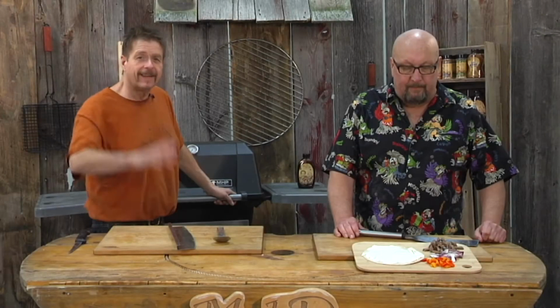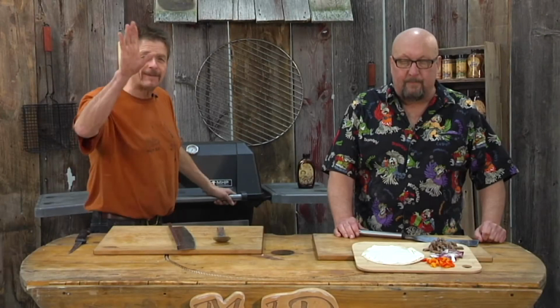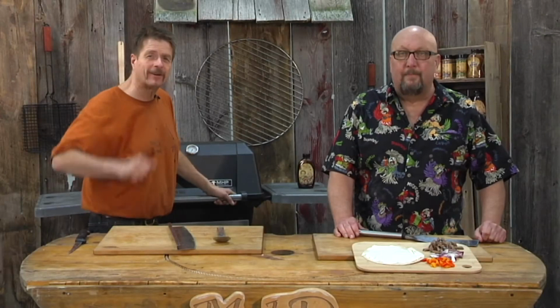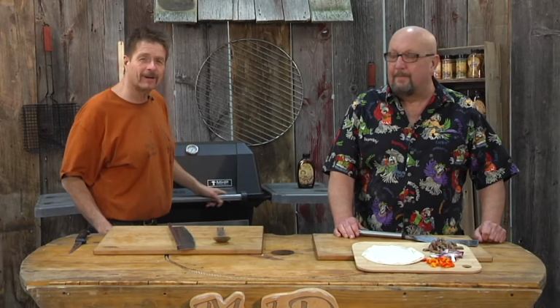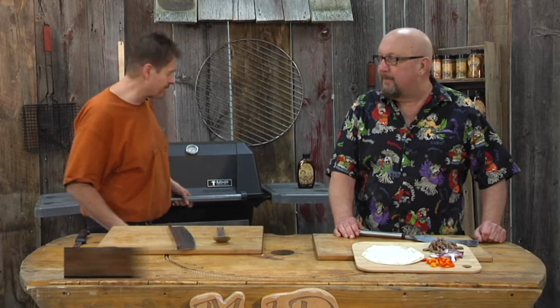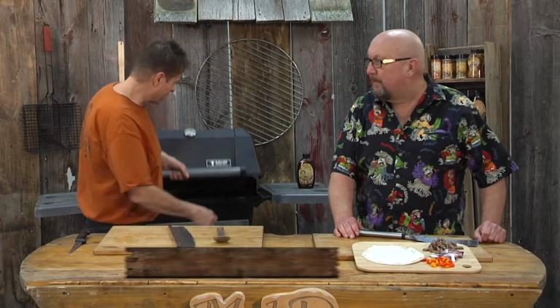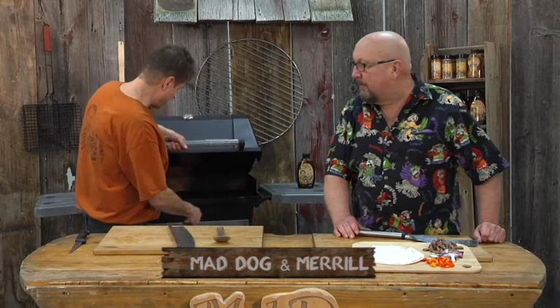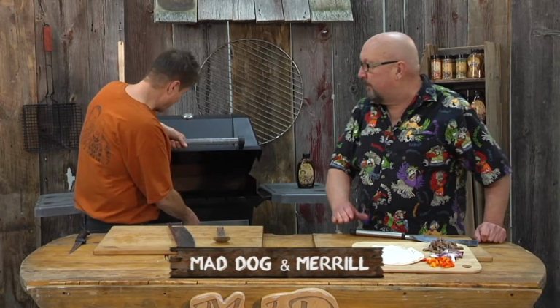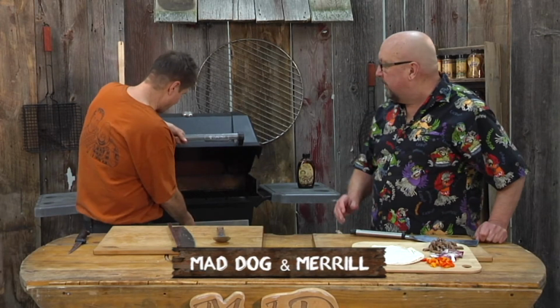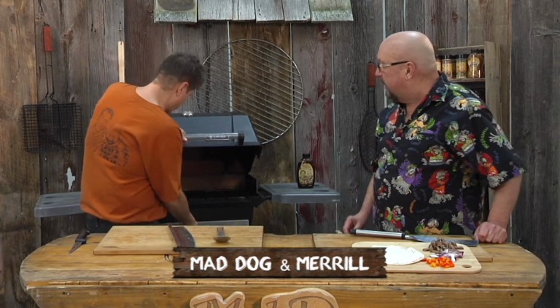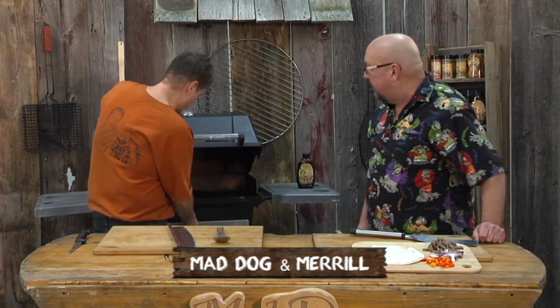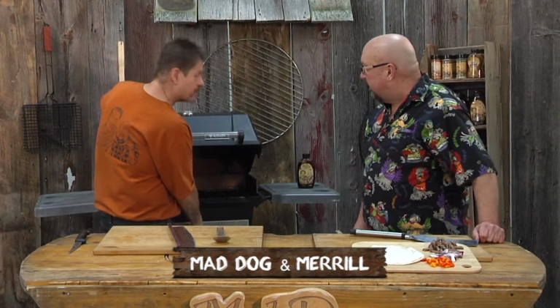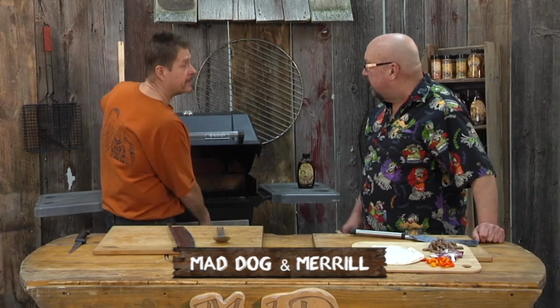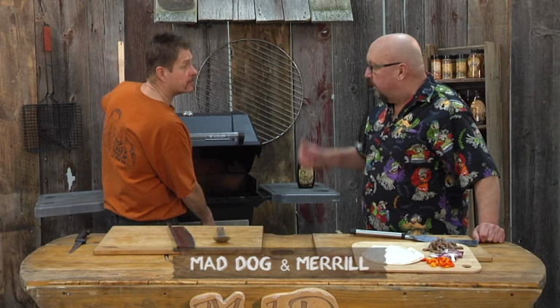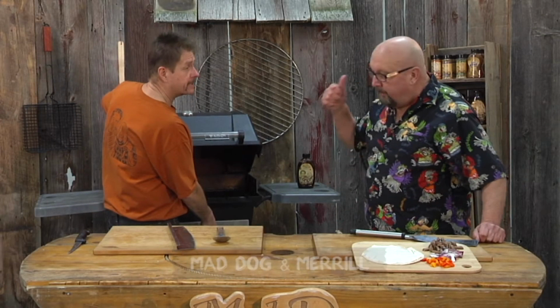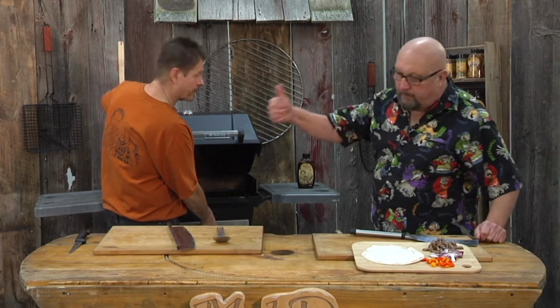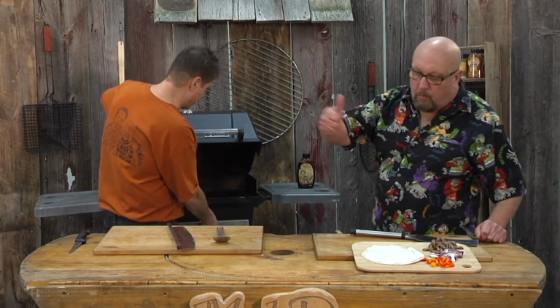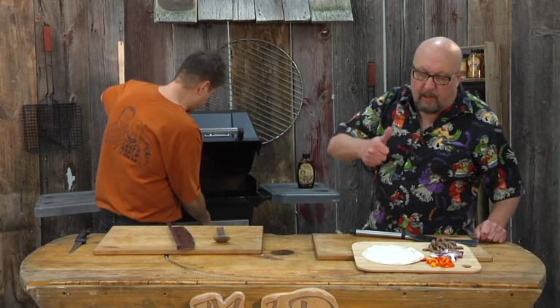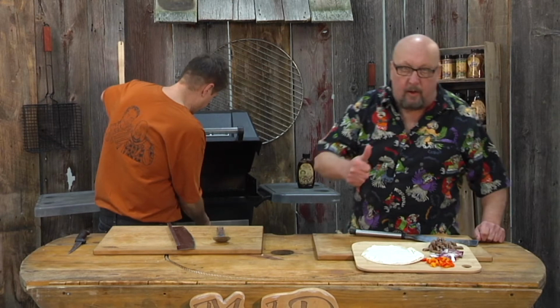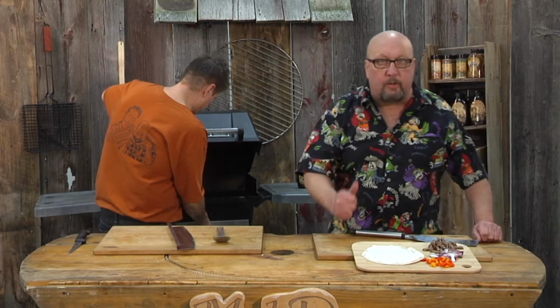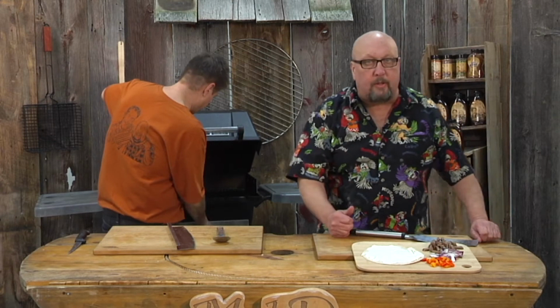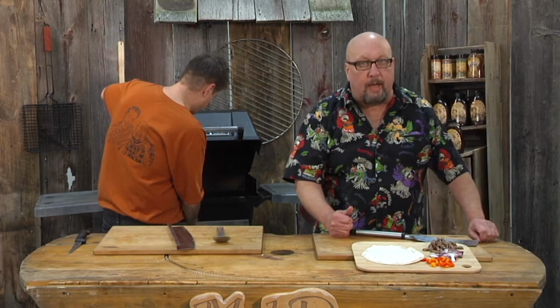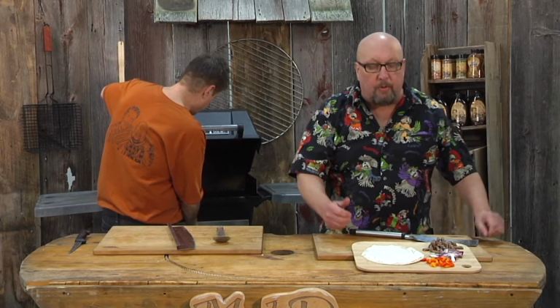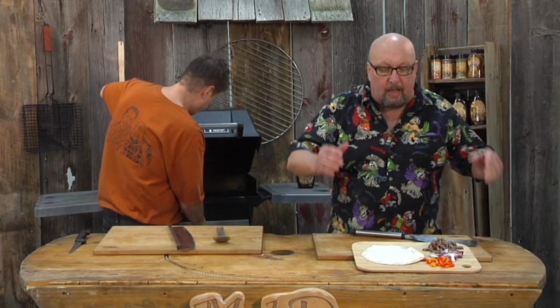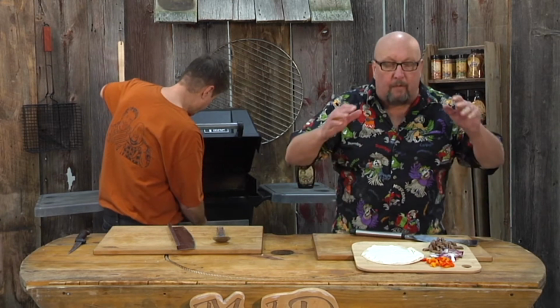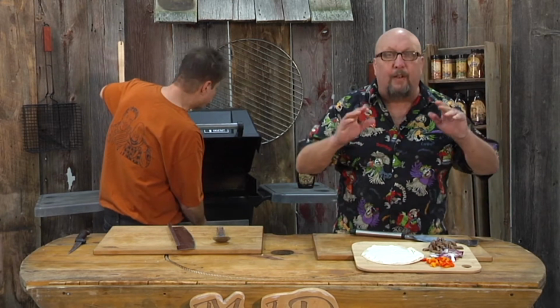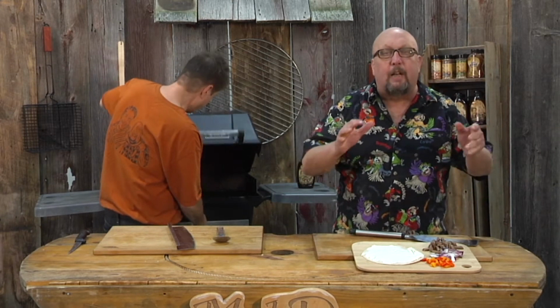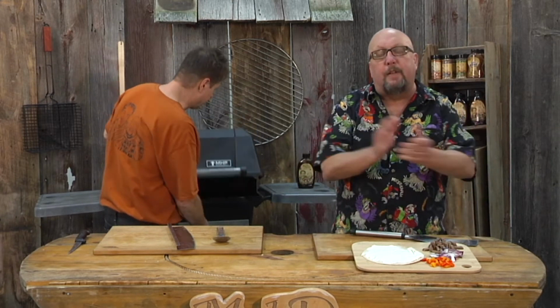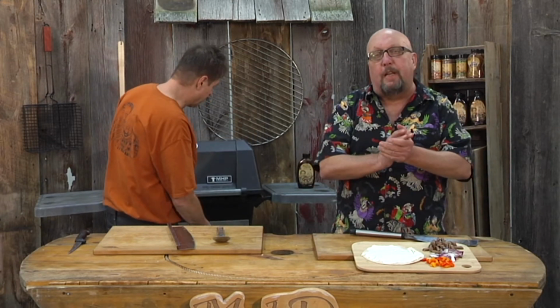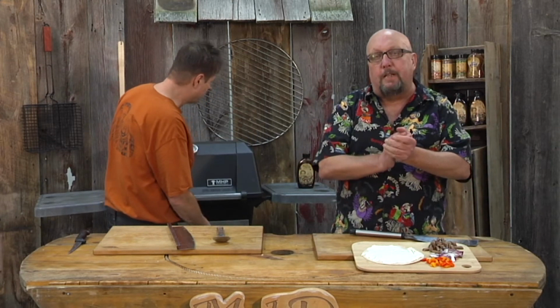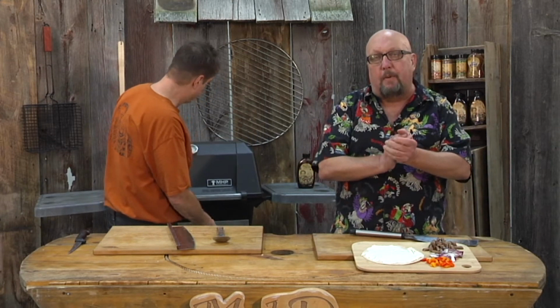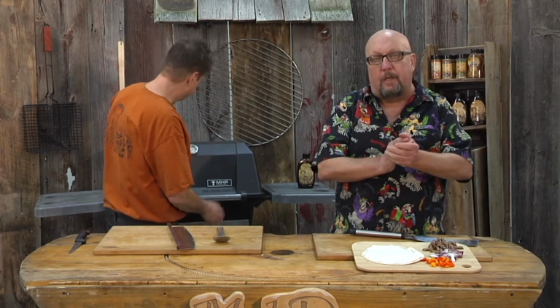Hey, Mad Dog and Merrill here. I'll tell you what, I've got that grill fired up to a medium direct heat for you, Merrill. Way to go, sir. I'll tell you, I'm doing a little Philadelphia steak sandwich today.